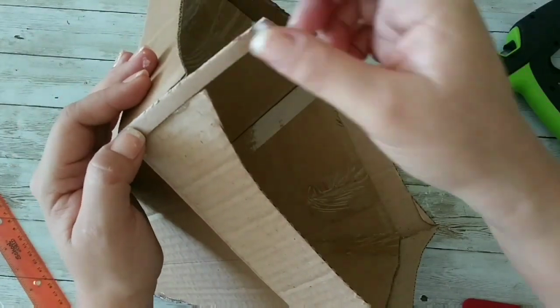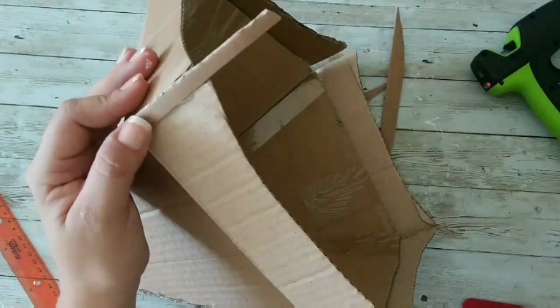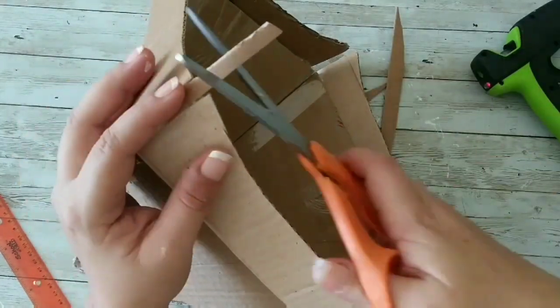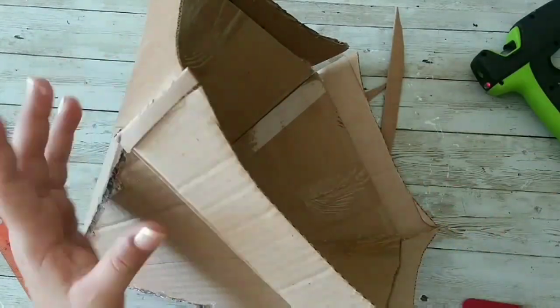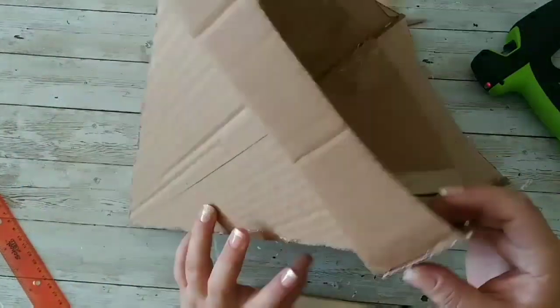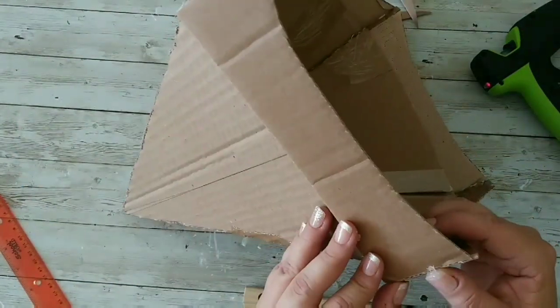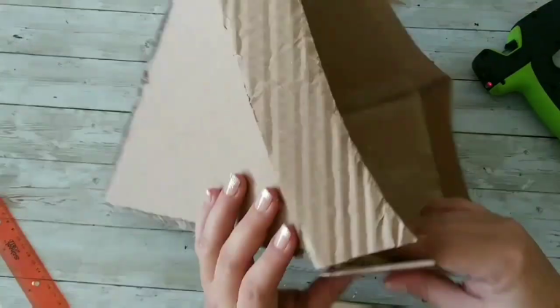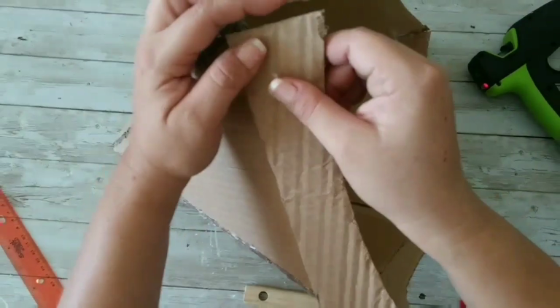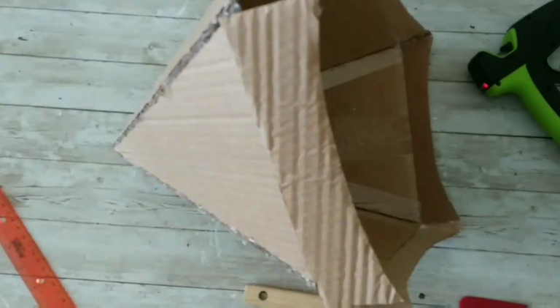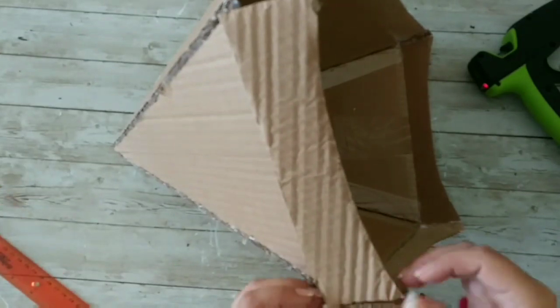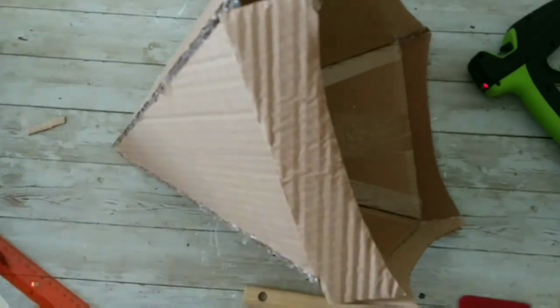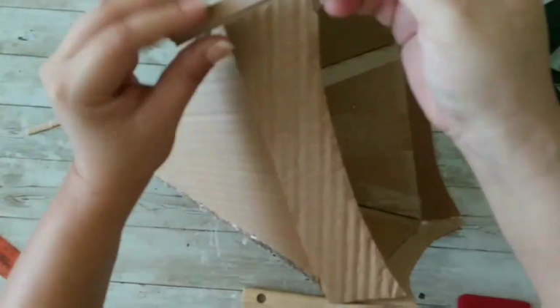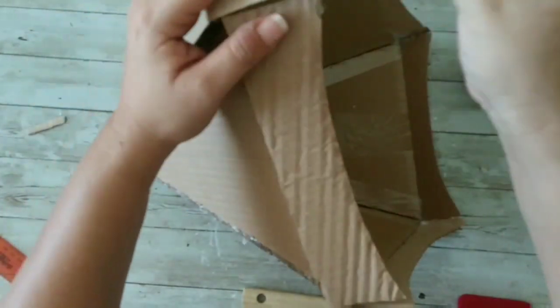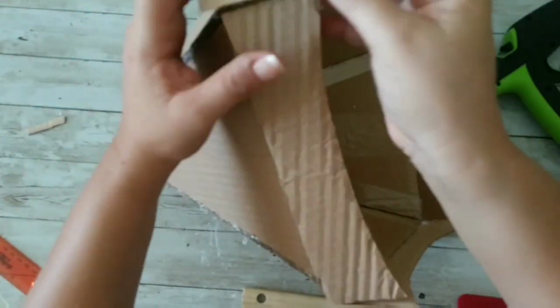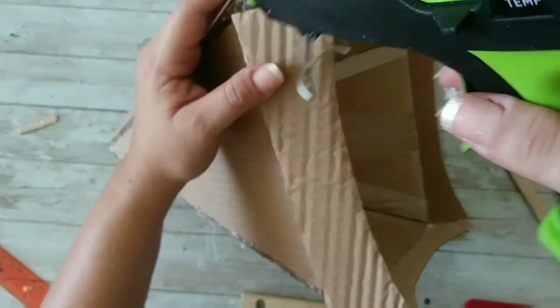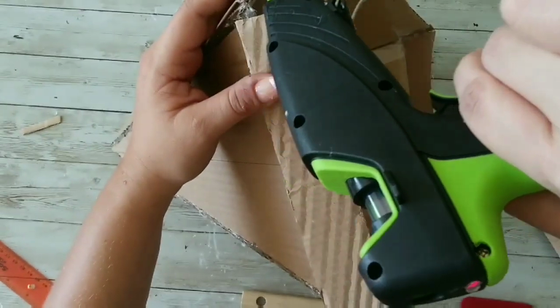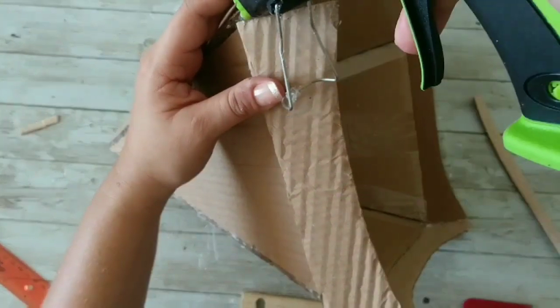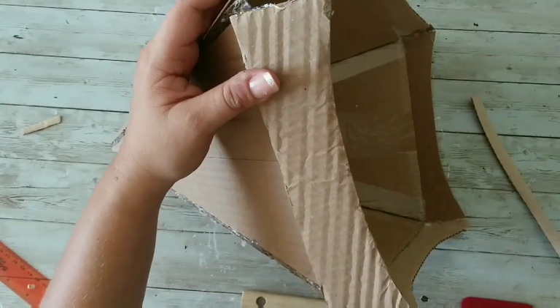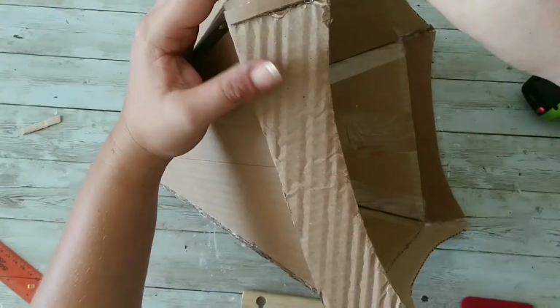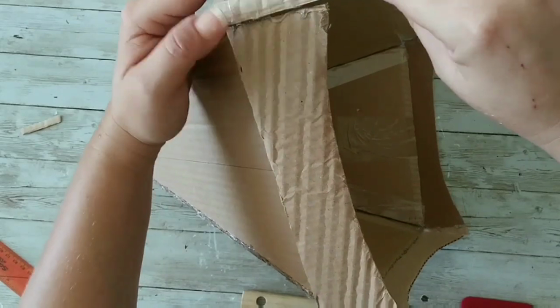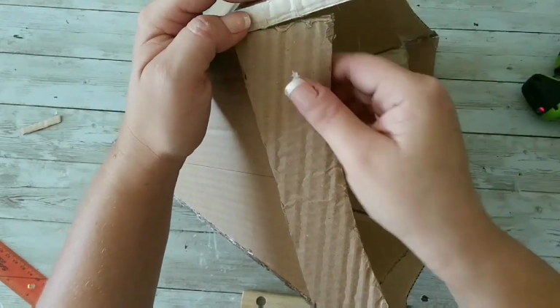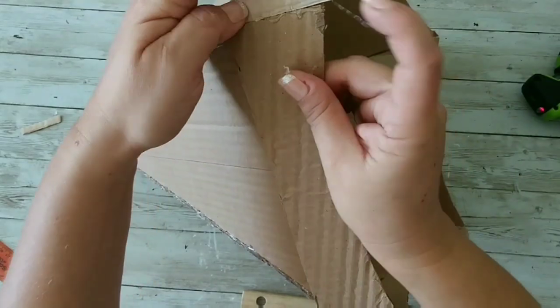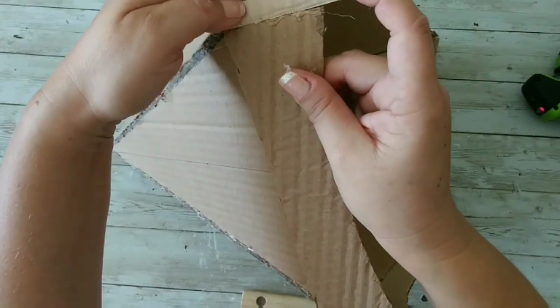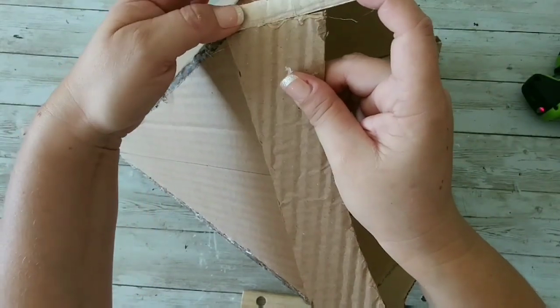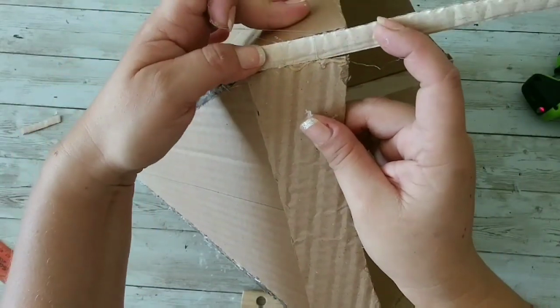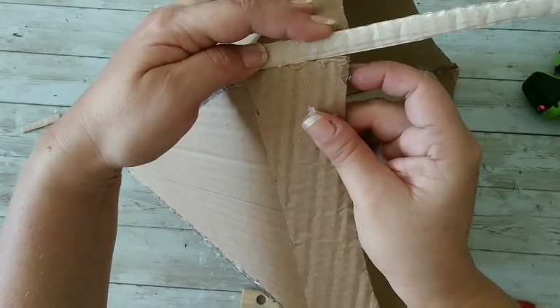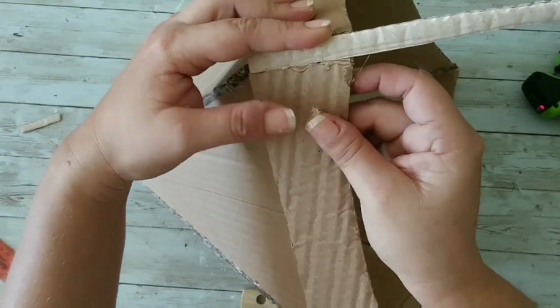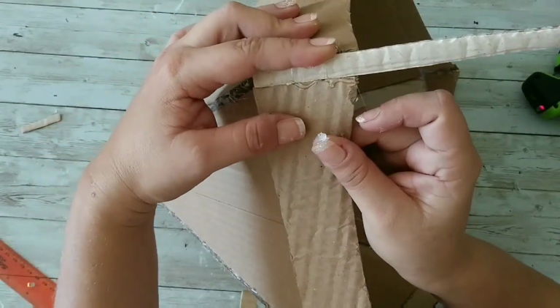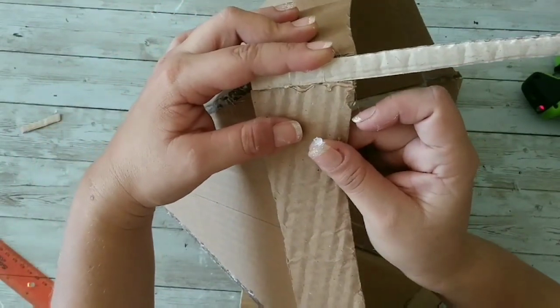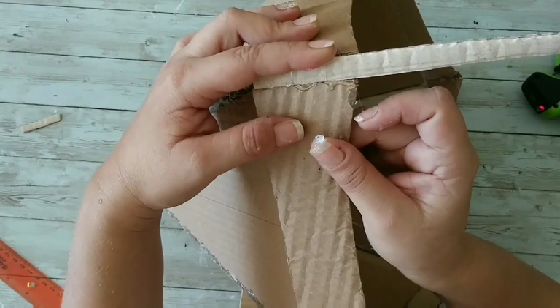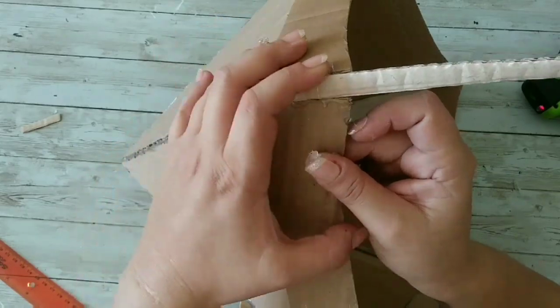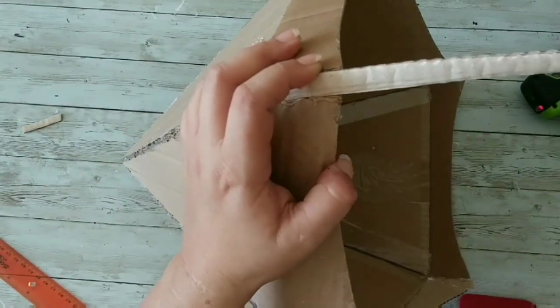Once we have all of them covered, I'm gonna add a little bit more hot glue so we can seal the texture of the cardboard so you cannot see it when we paint it.